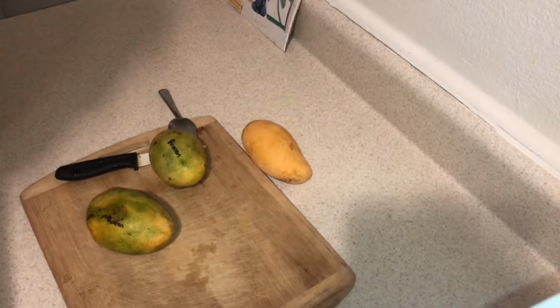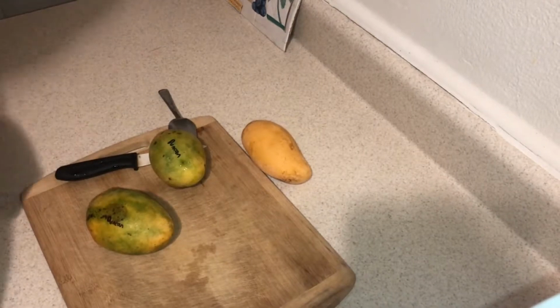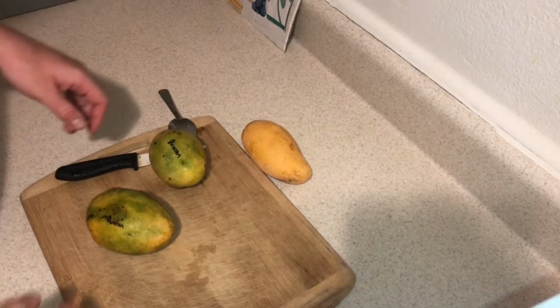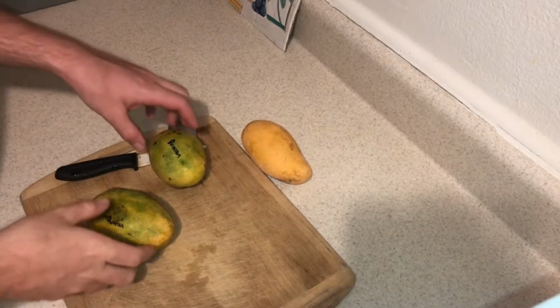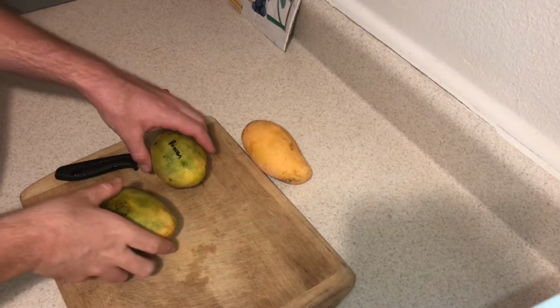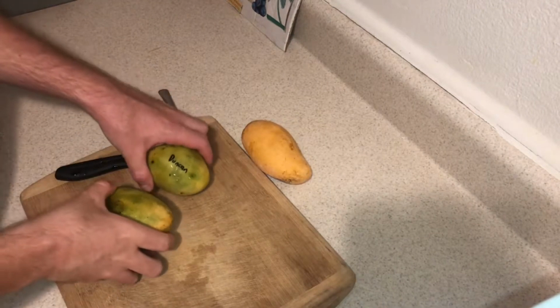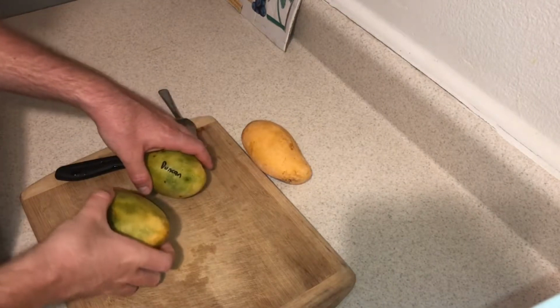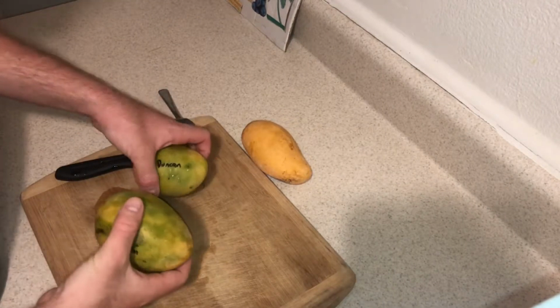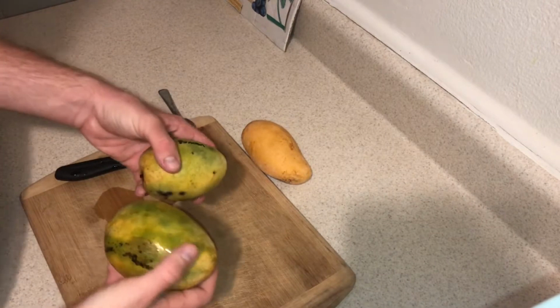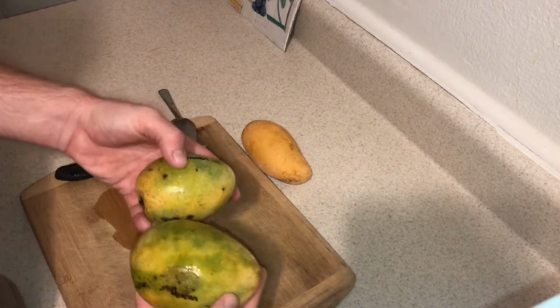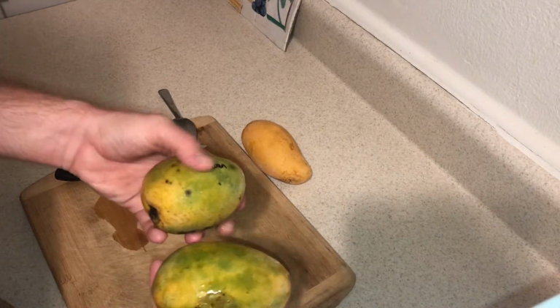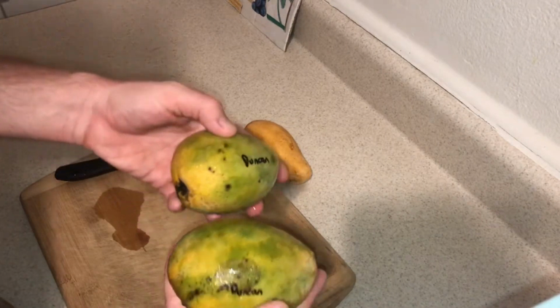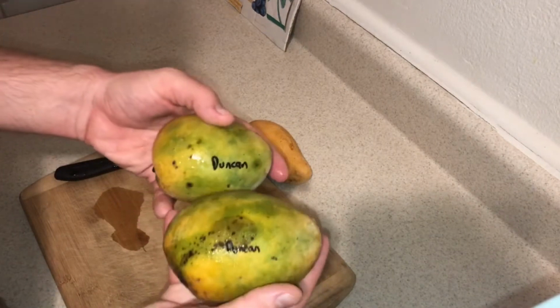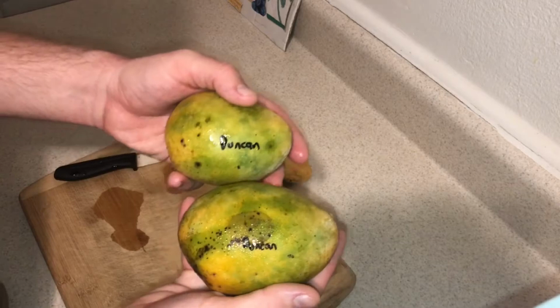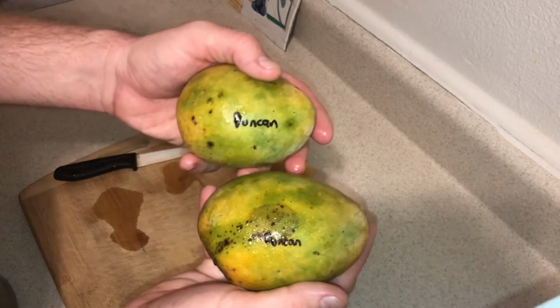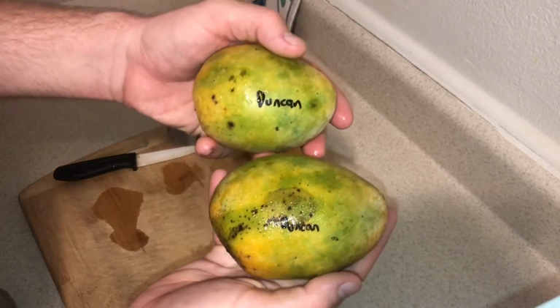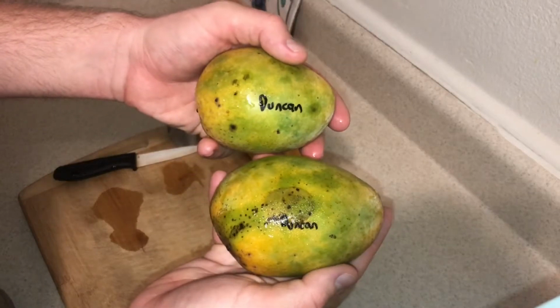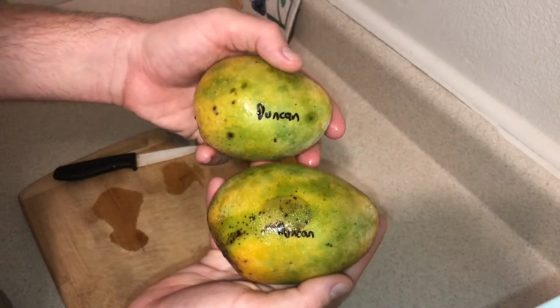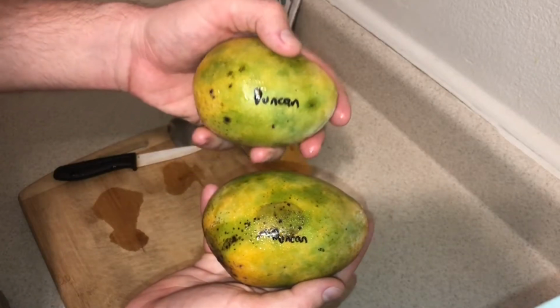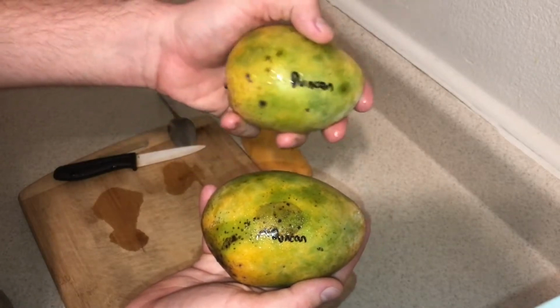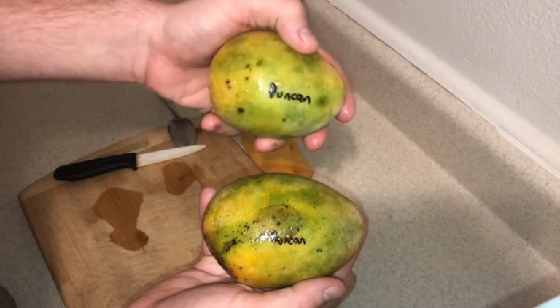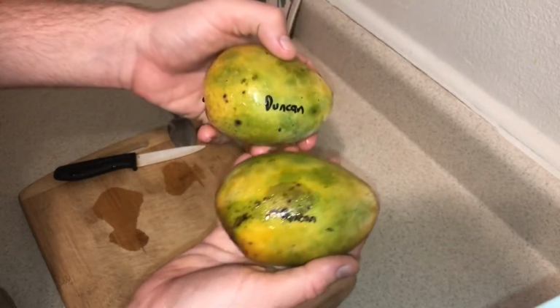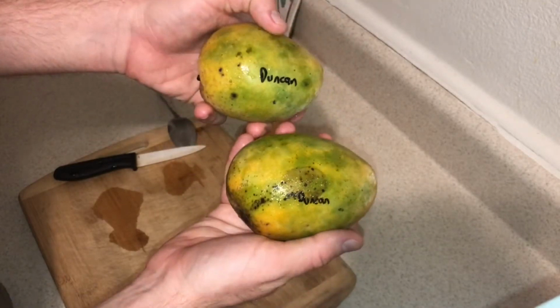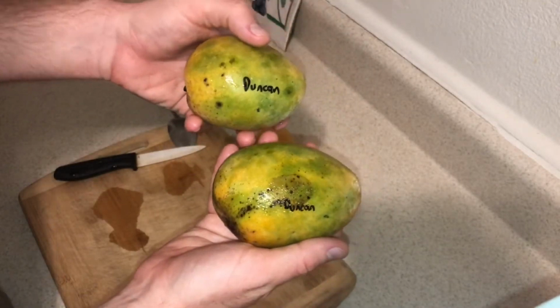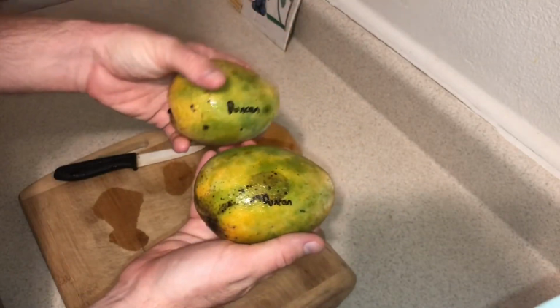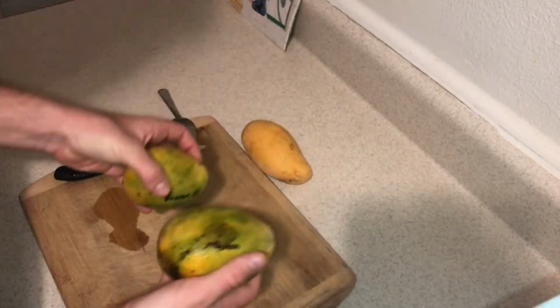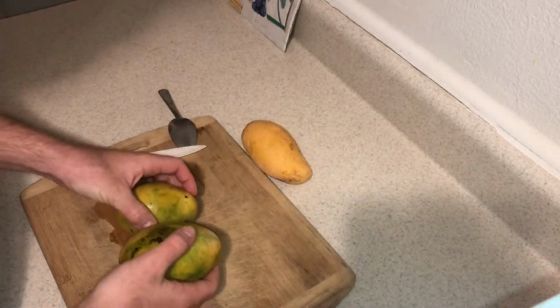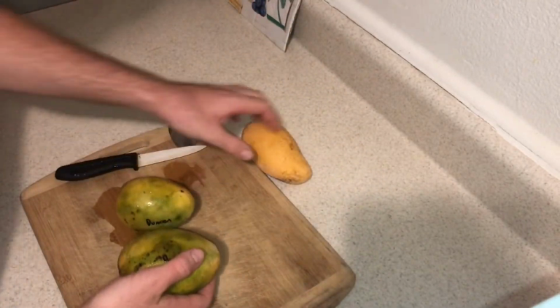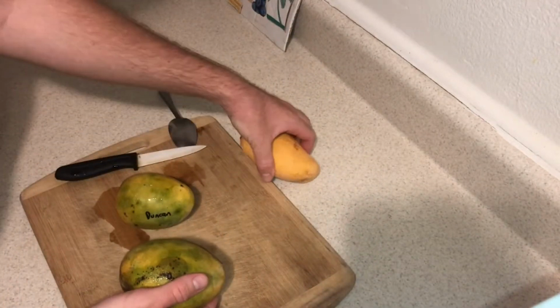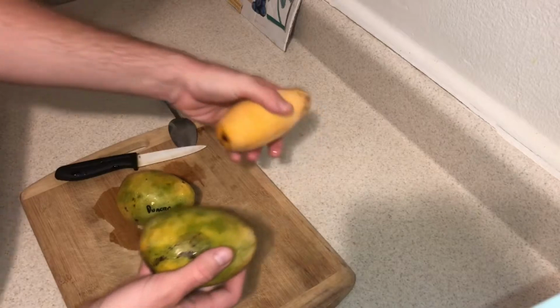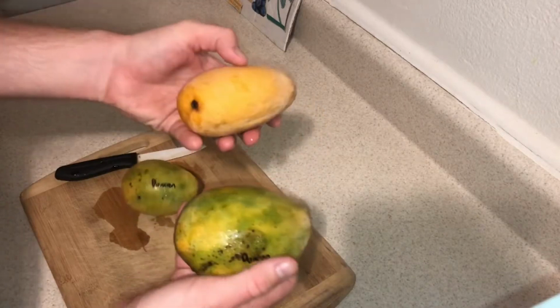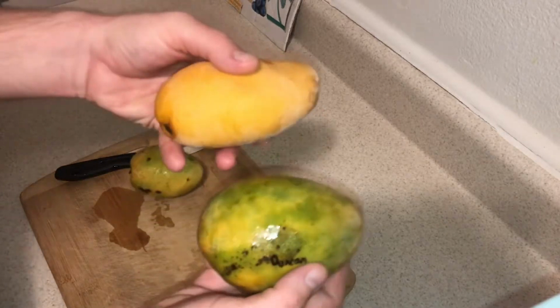Today we're gonna taste test the Dunkin' Mango. These are two Dunkin' mangoes right here. This one's a little smaller, this one's a little bigger. Let's compare them side by side.